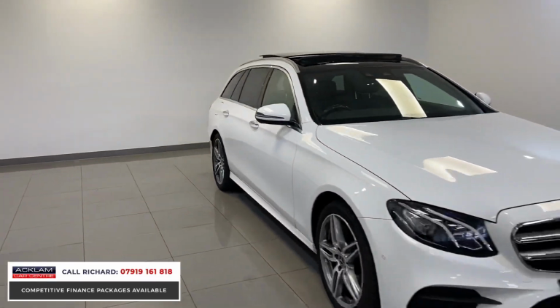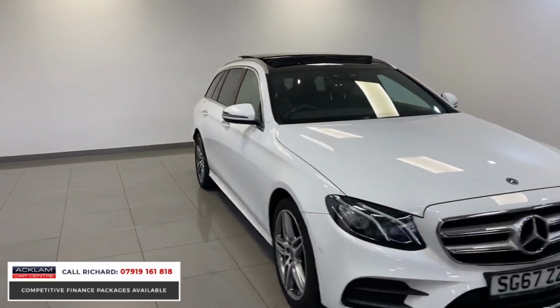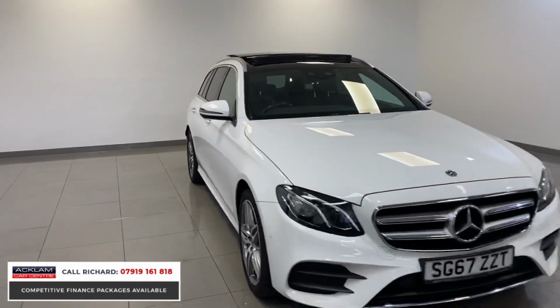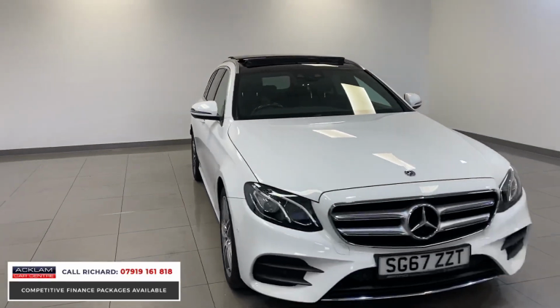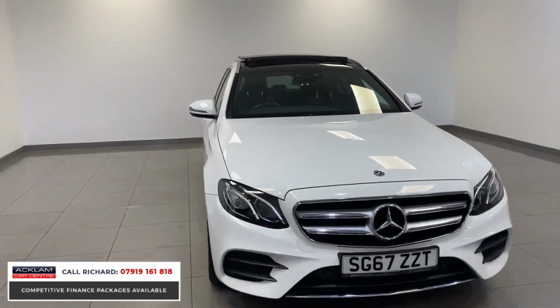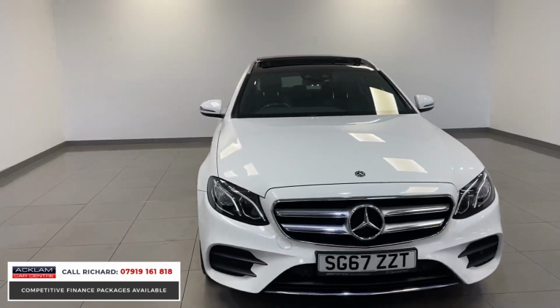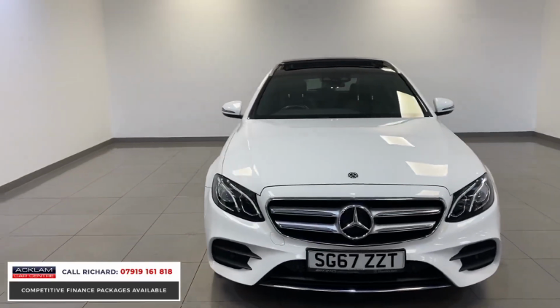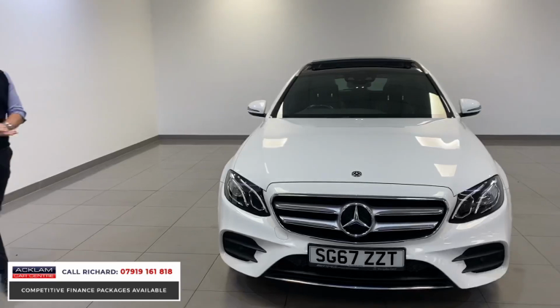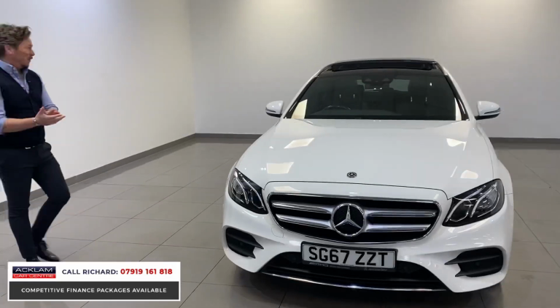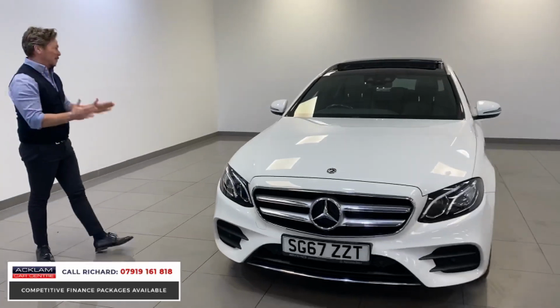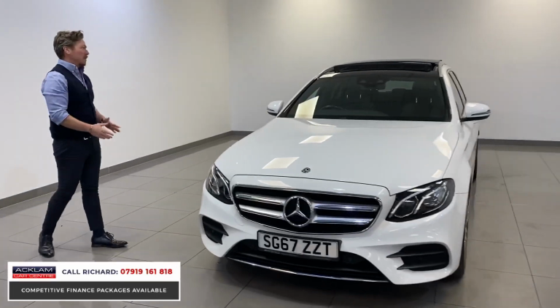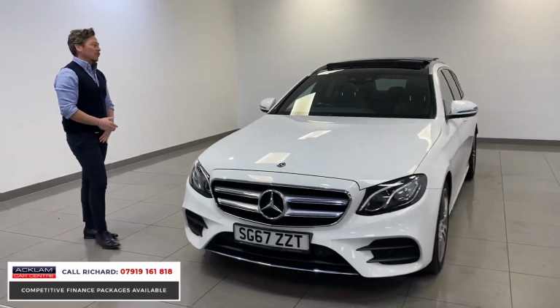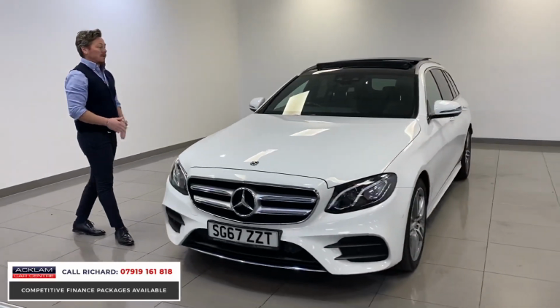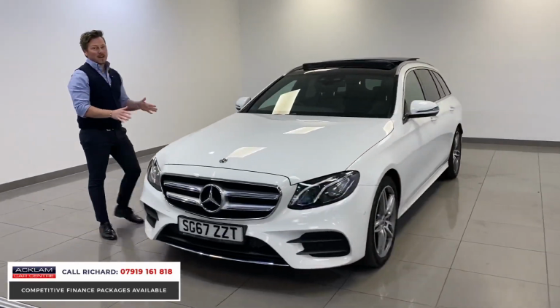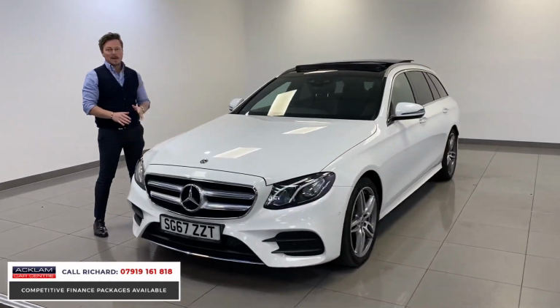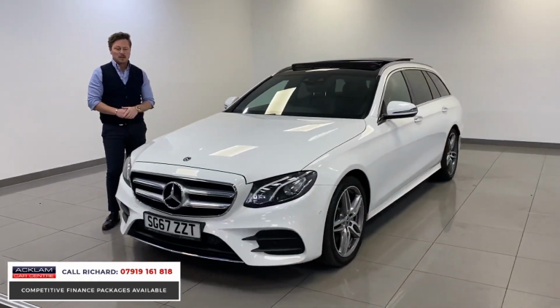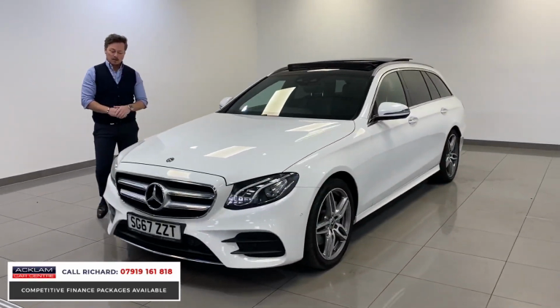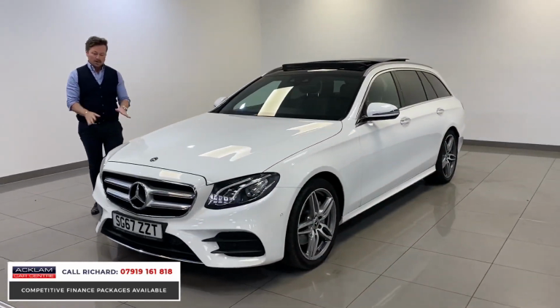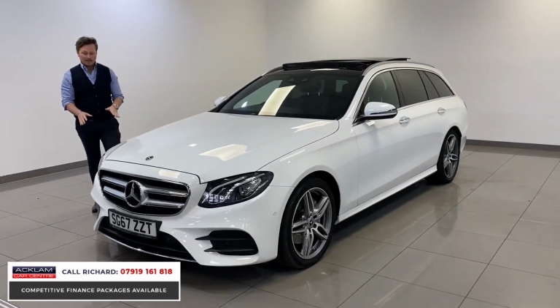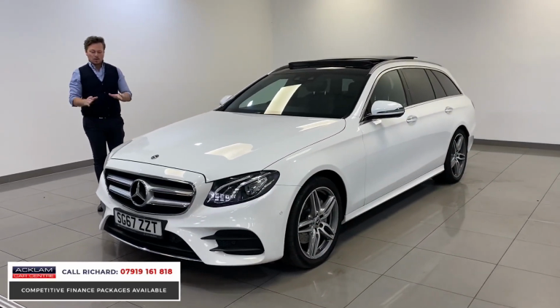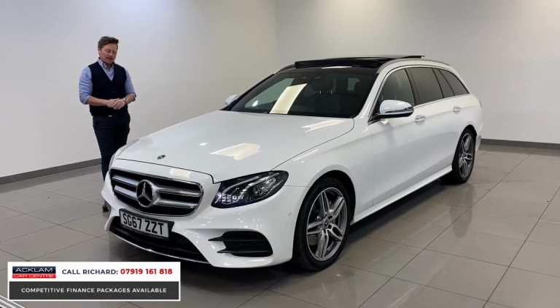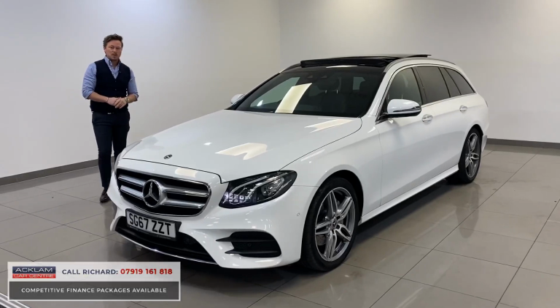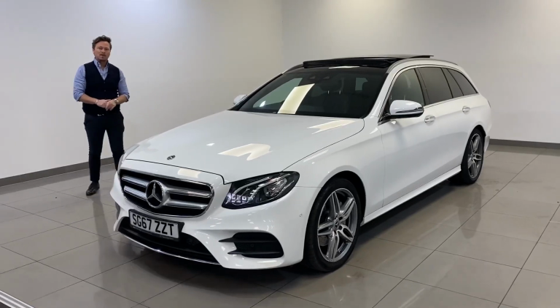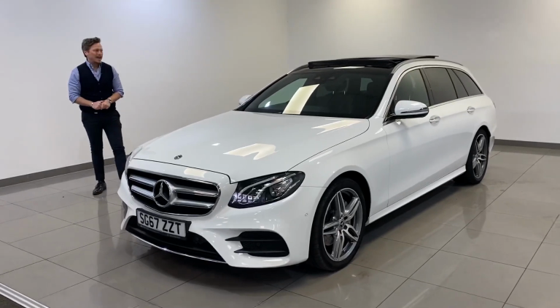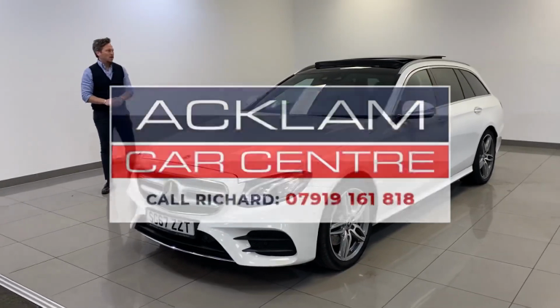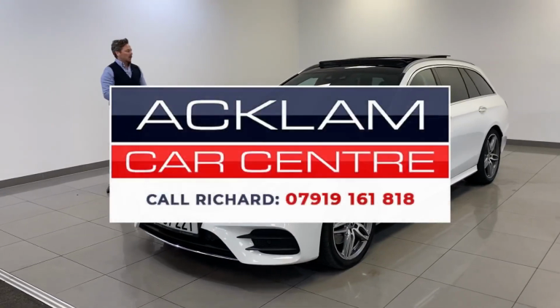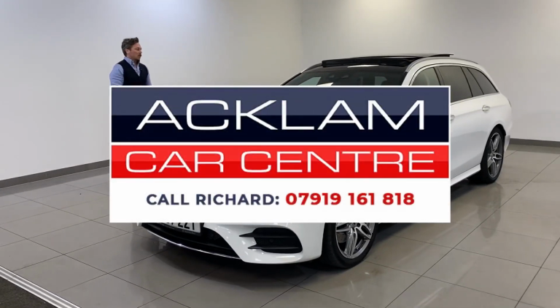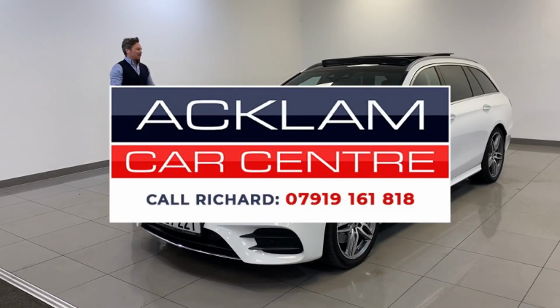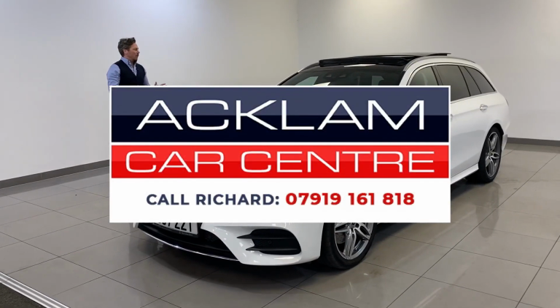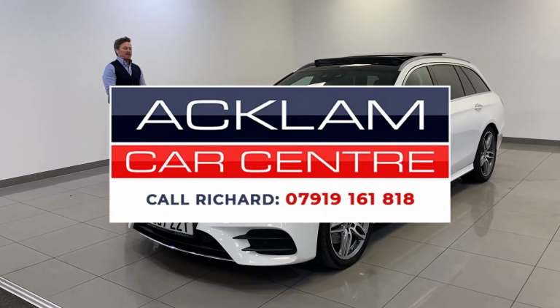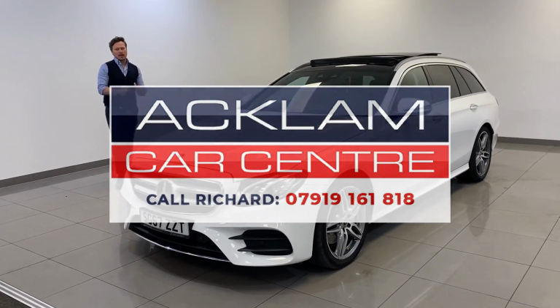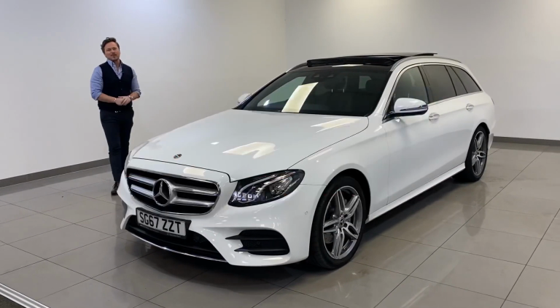One owner from new — the family were lovely and it's been really well looked after at Mercedes-Benz all its life. What a great car. £21,490, going live now — be very quick. Thanks for watching.